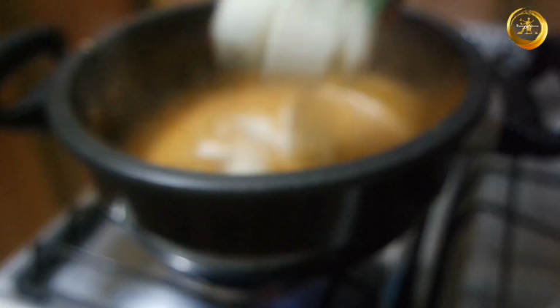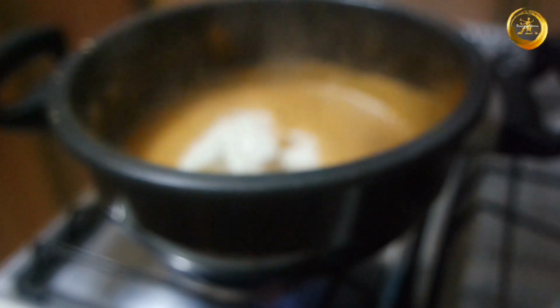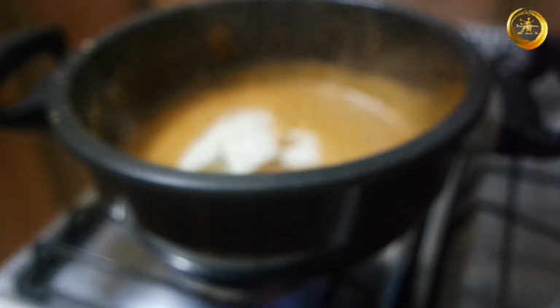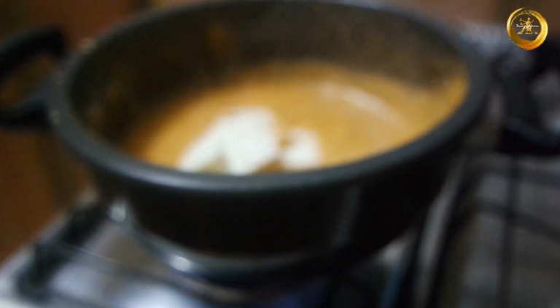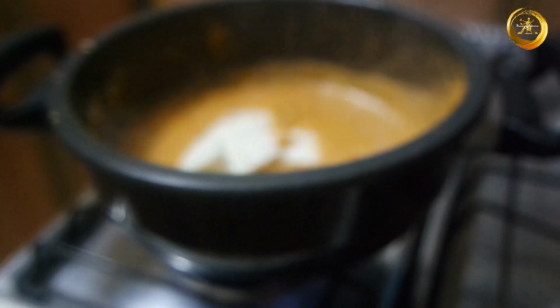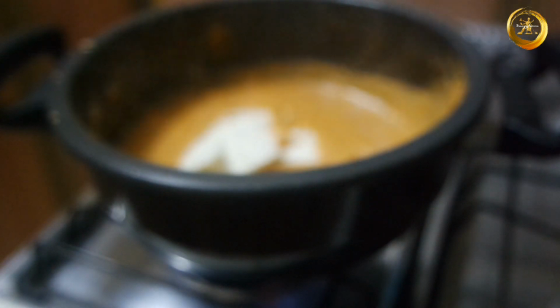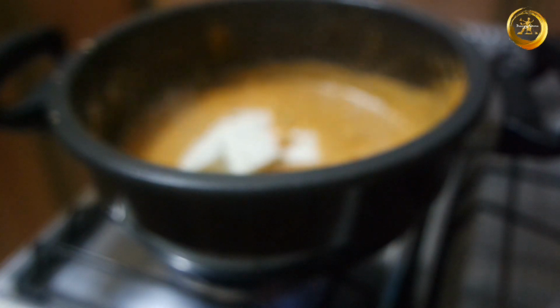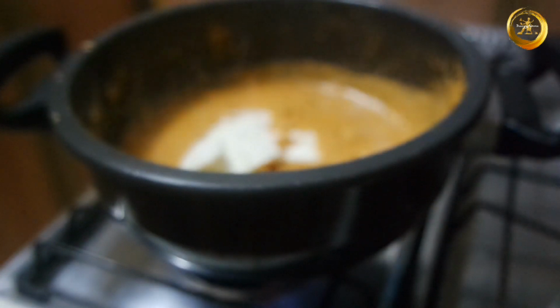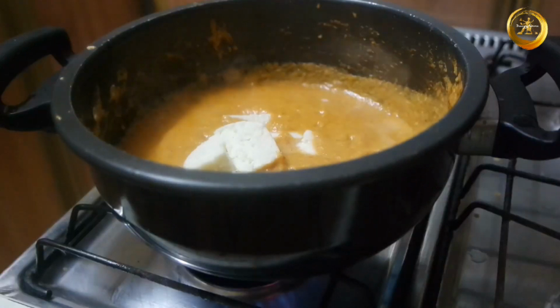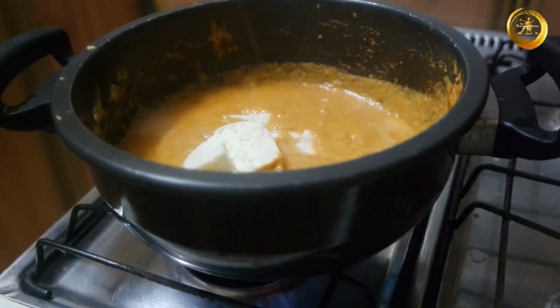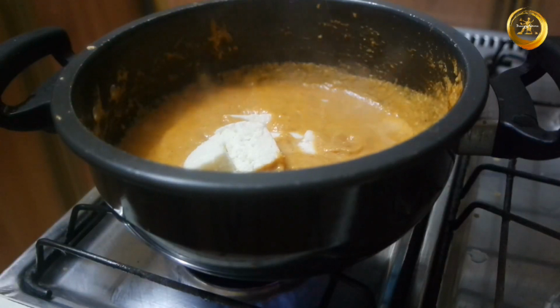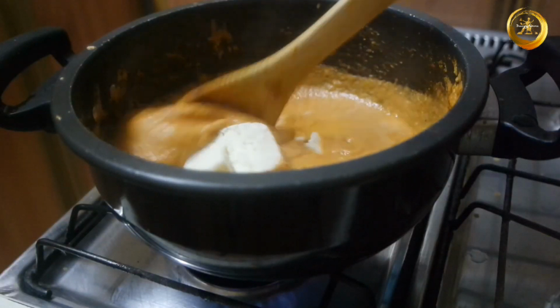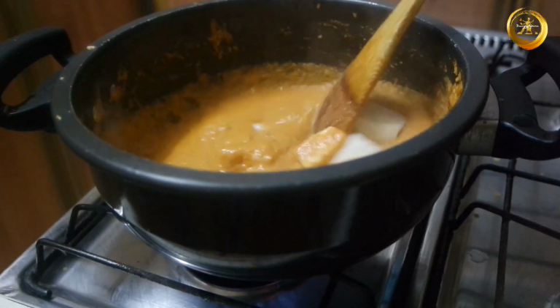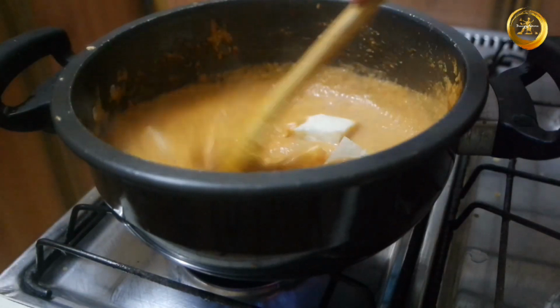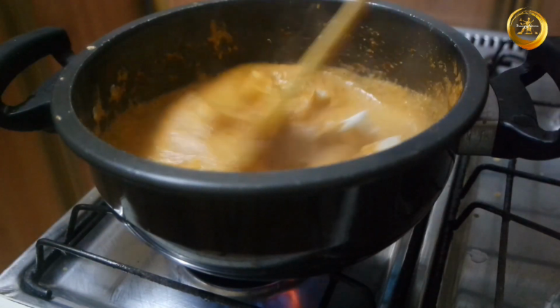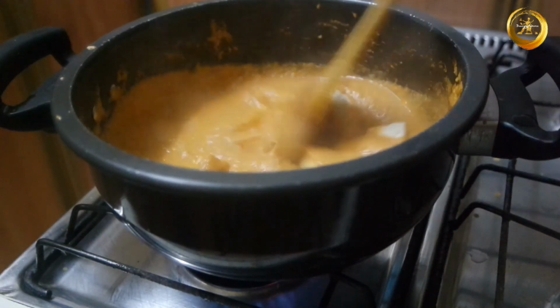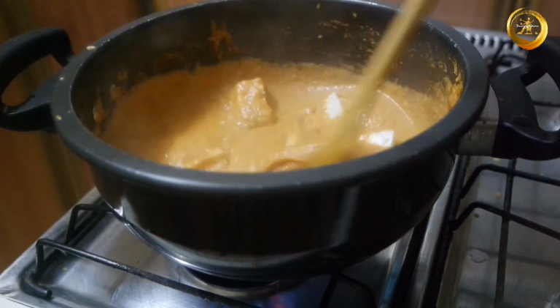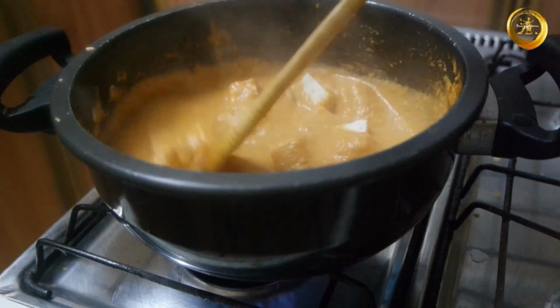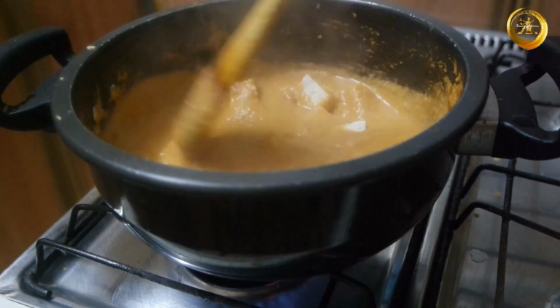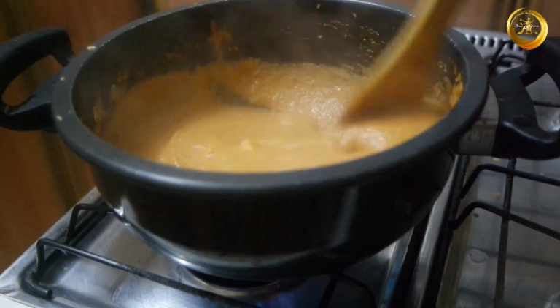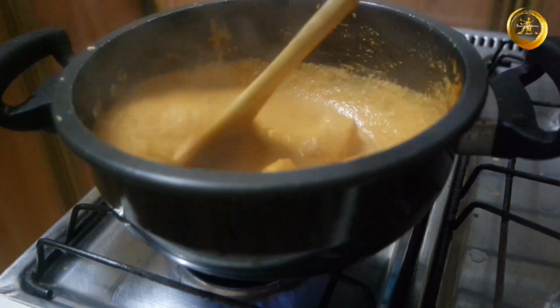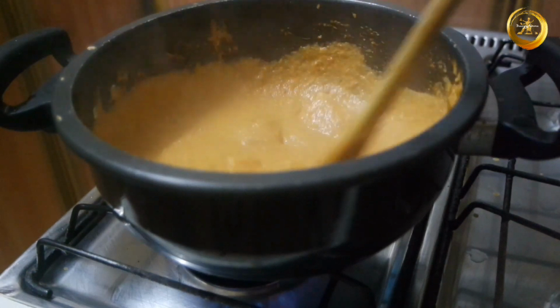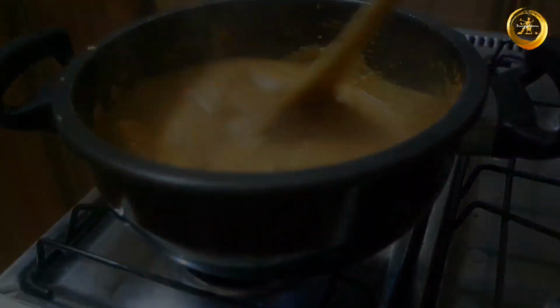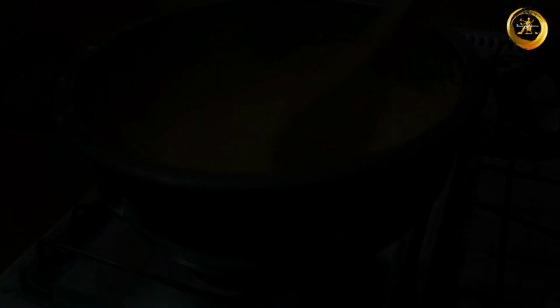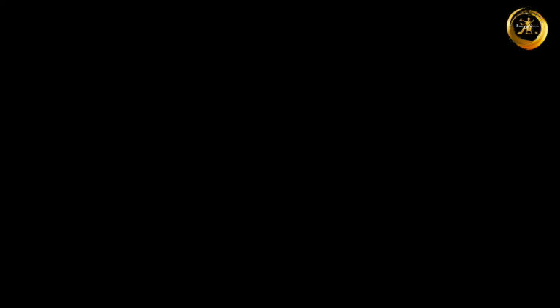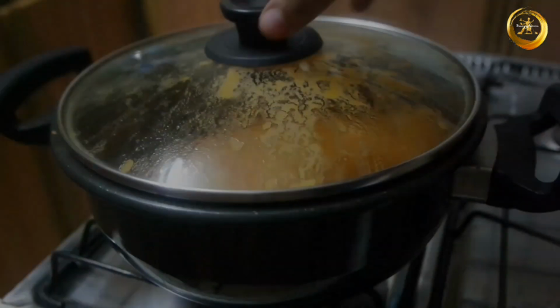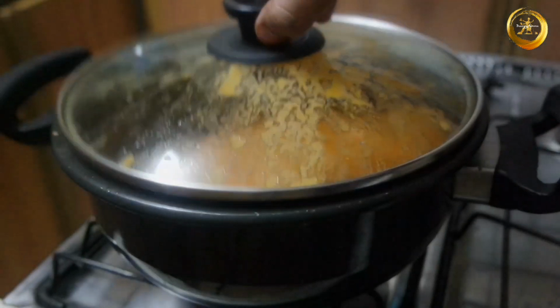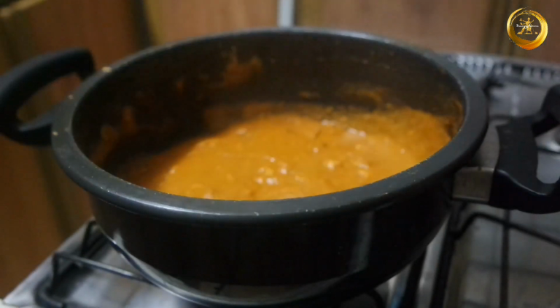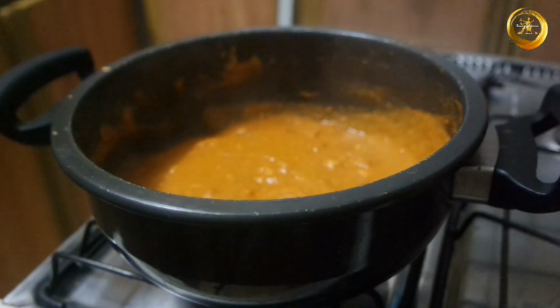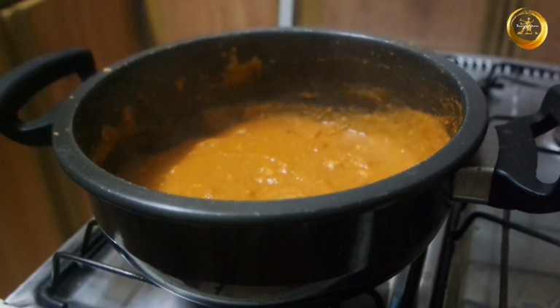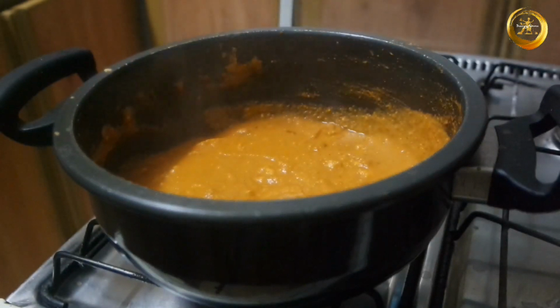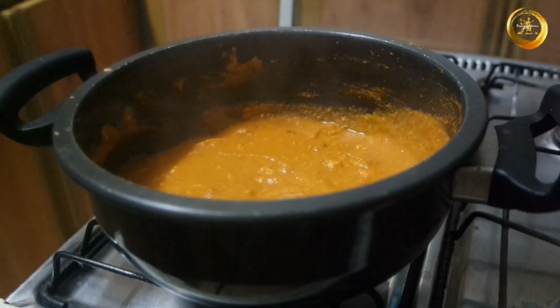Once your gravy is almost done, add 250 grams of chopped paneer into it and mix everything well. Now allow this to cook for another 10 more minutes on low to medium flame.